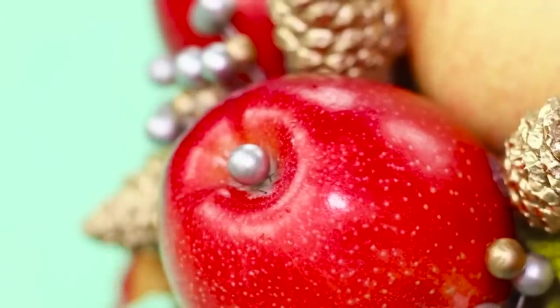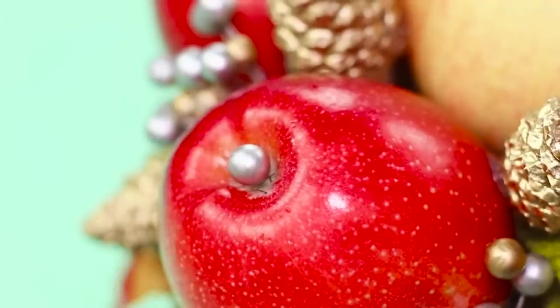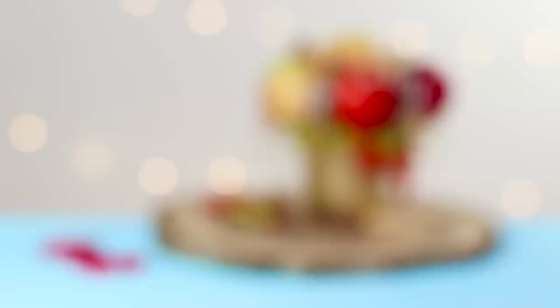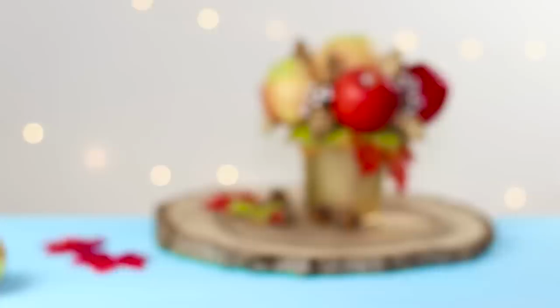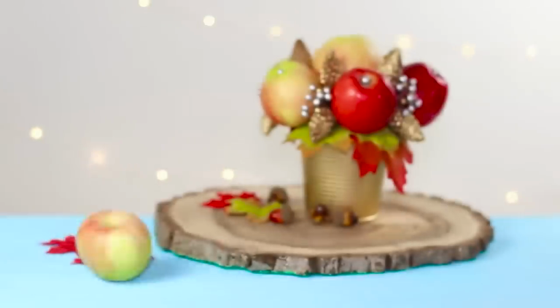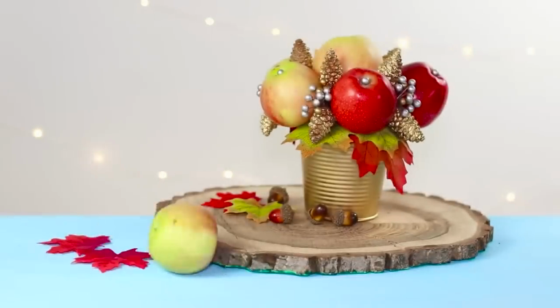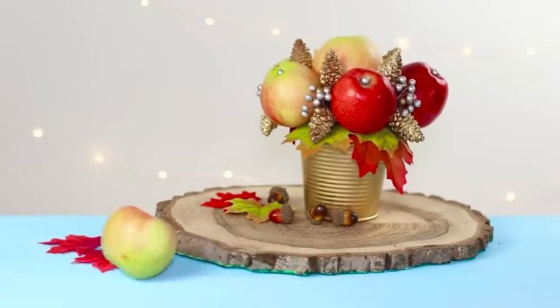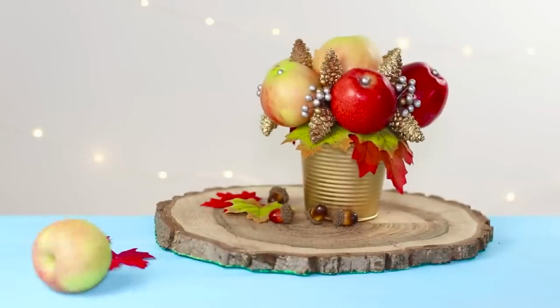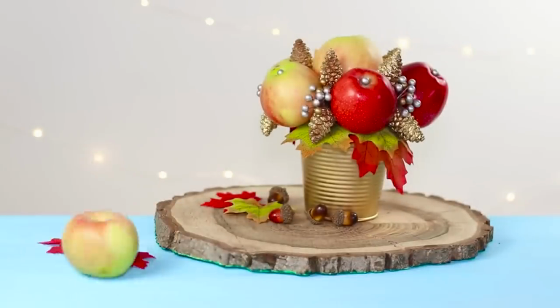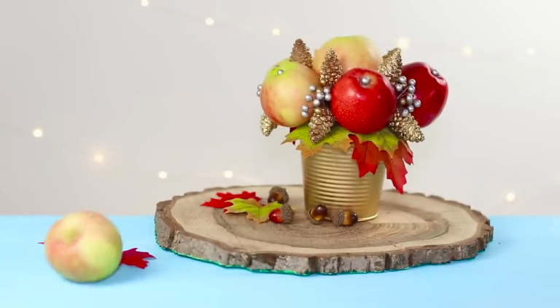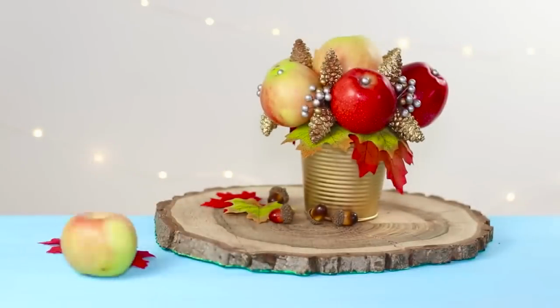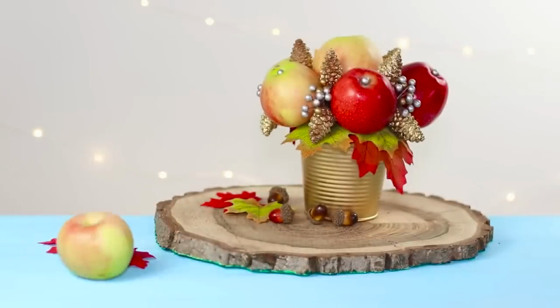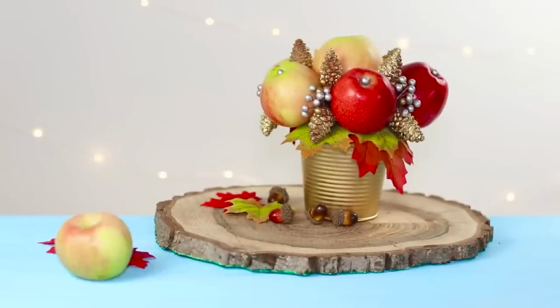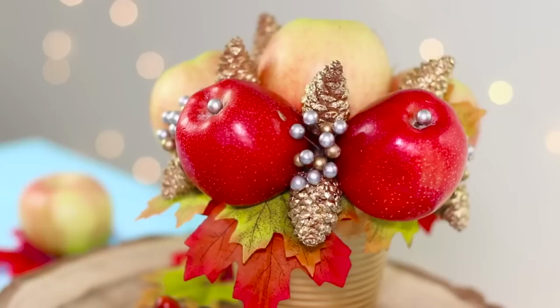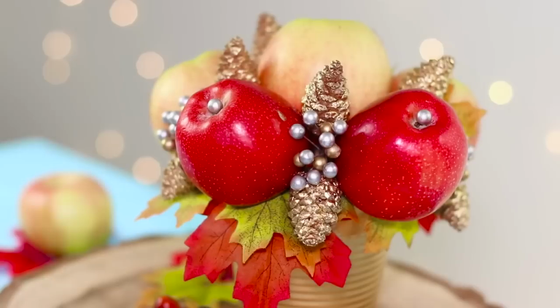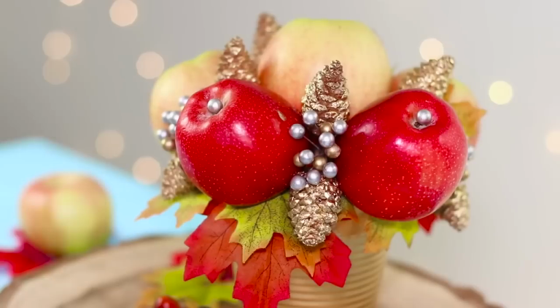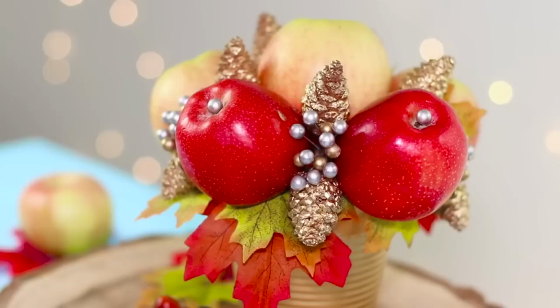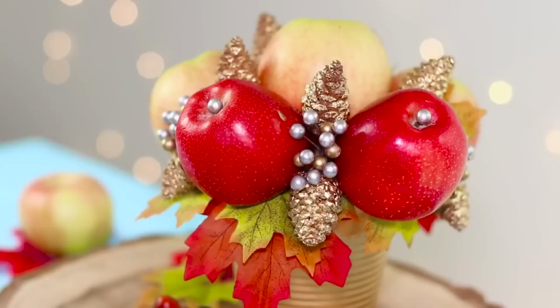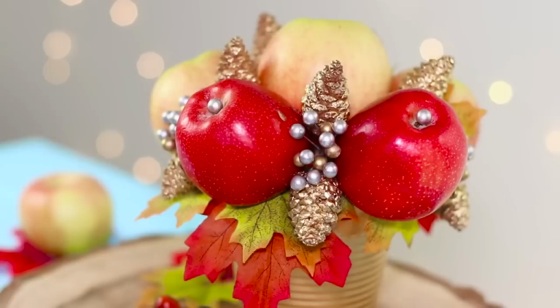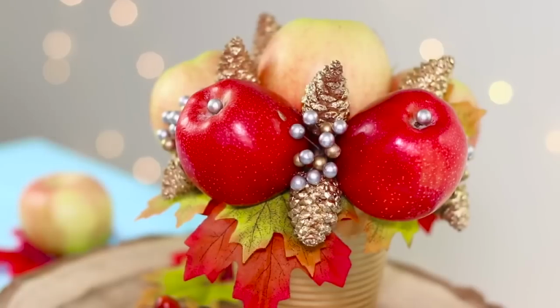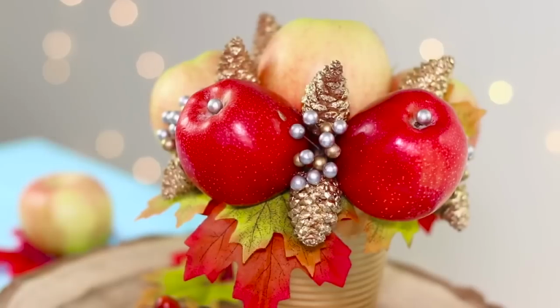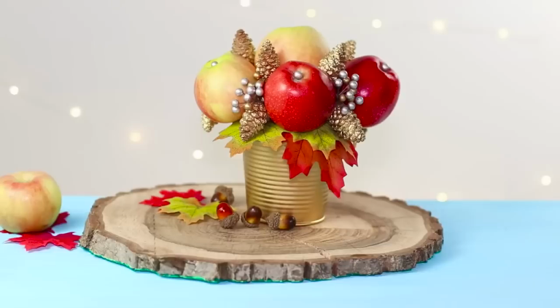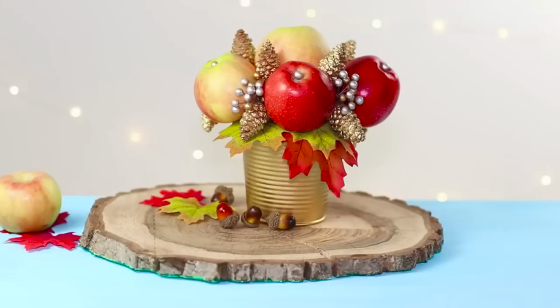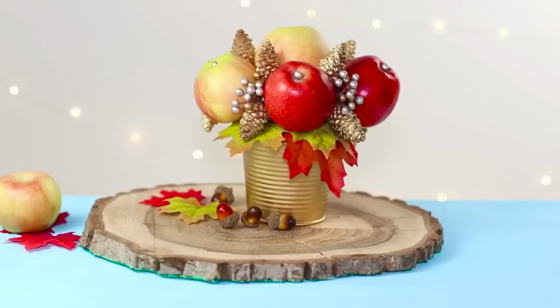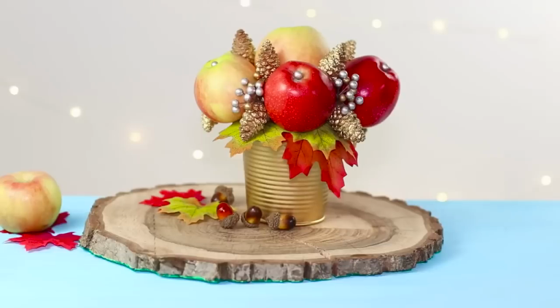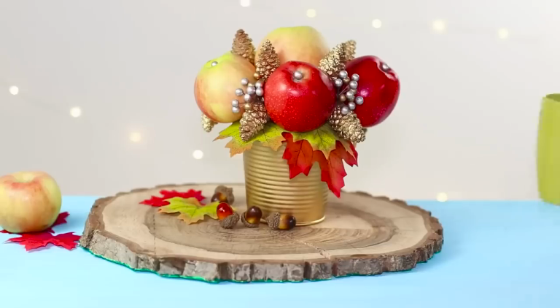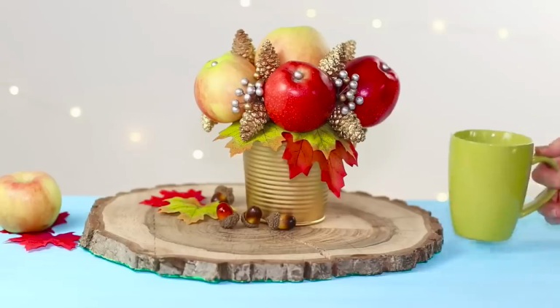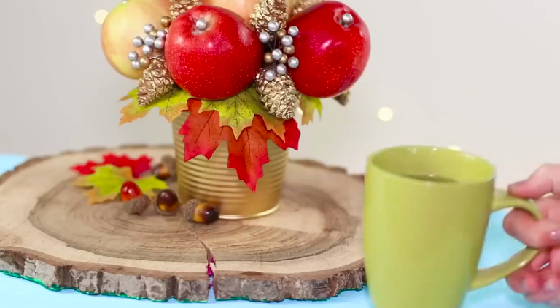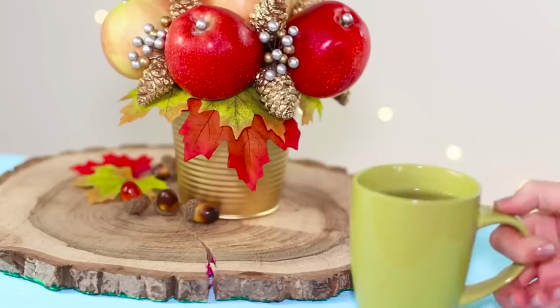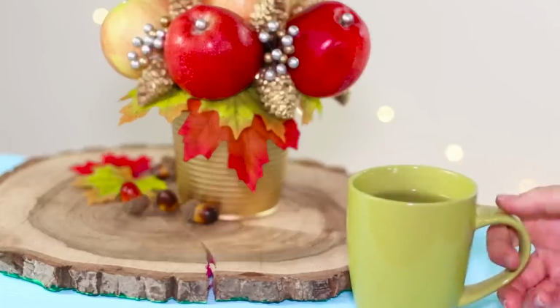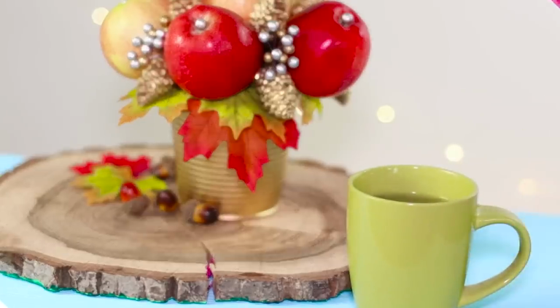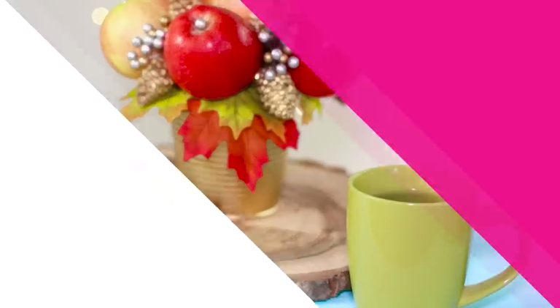This creation is a very stylish piece of autumn decor, and it'll make a beautiful centerpiece for a festive table to impress all your loved ones.